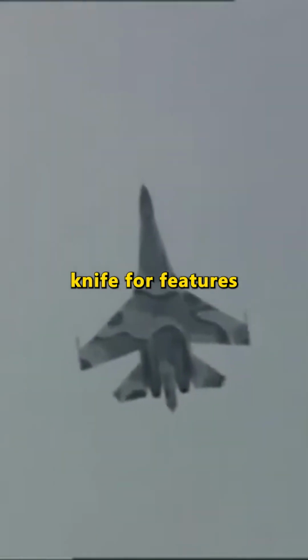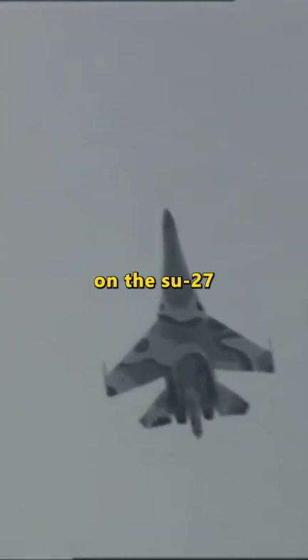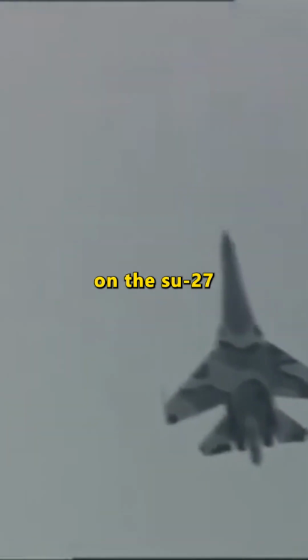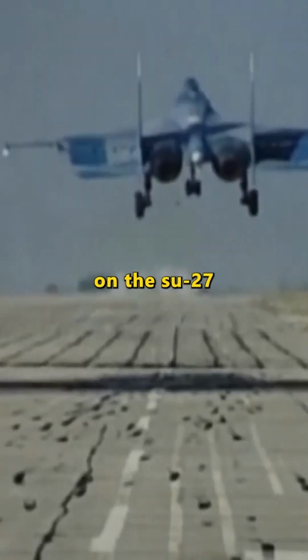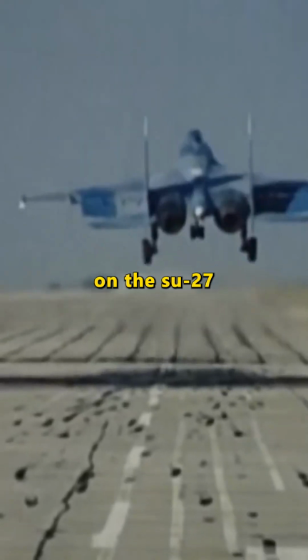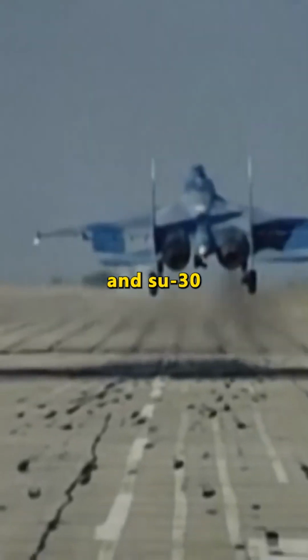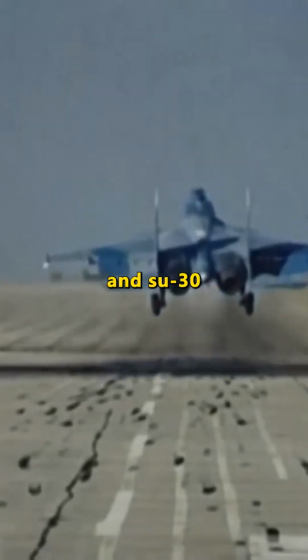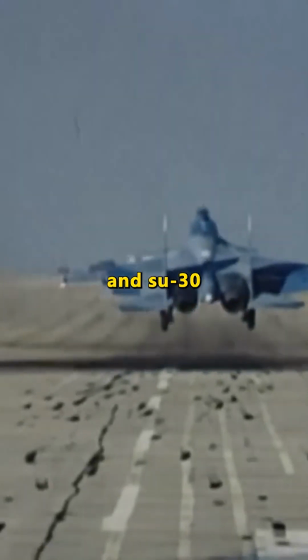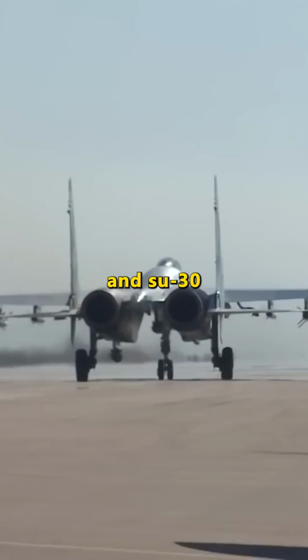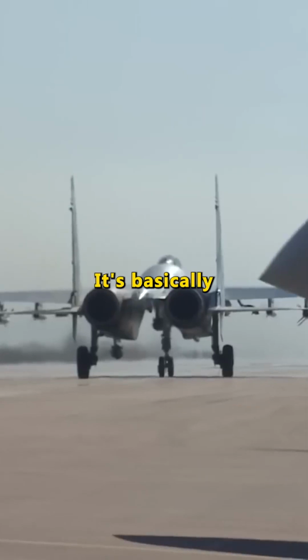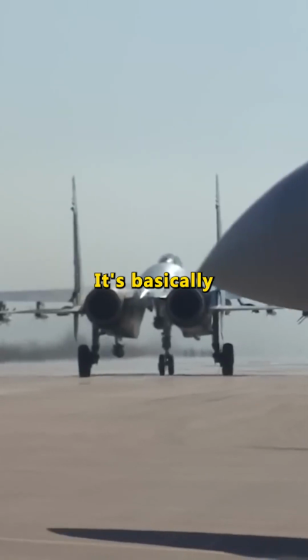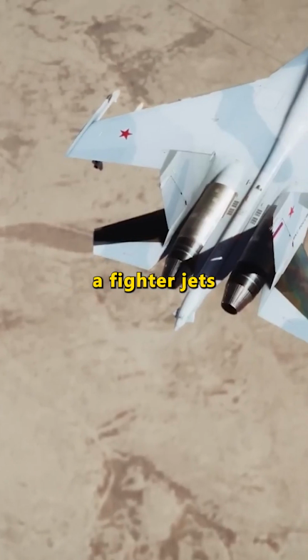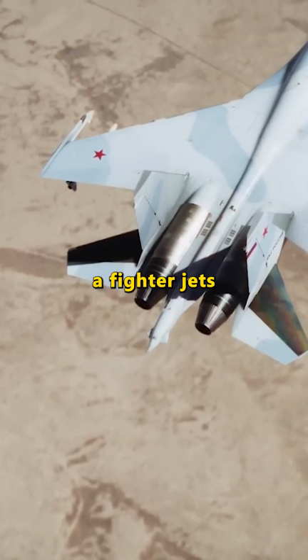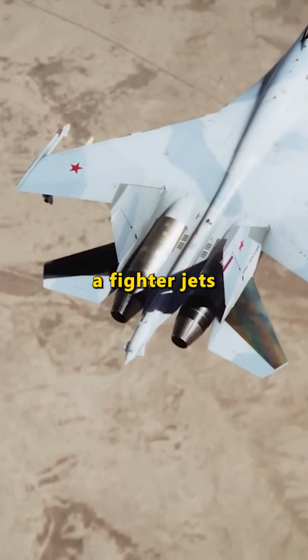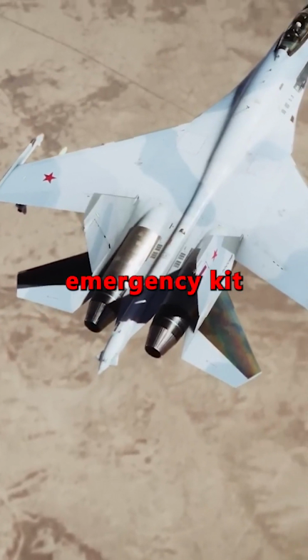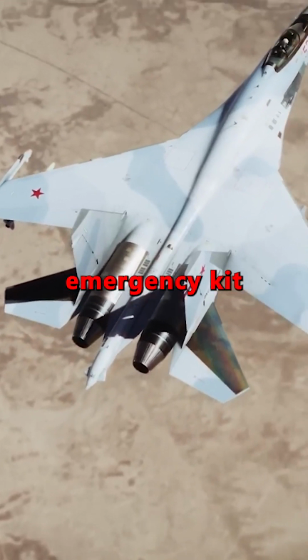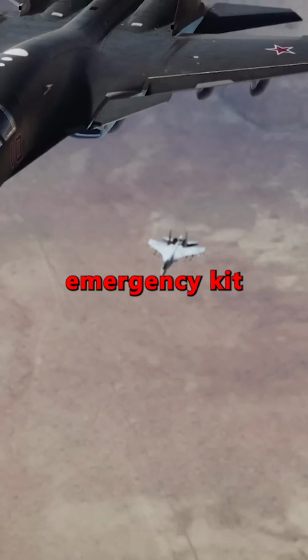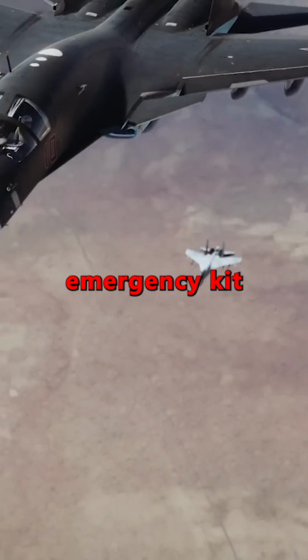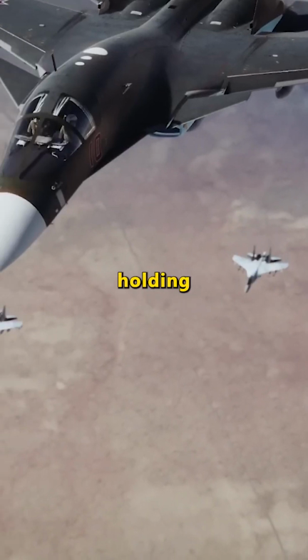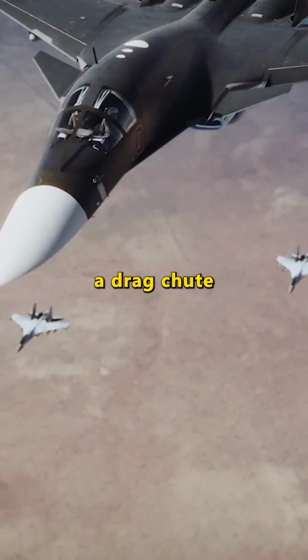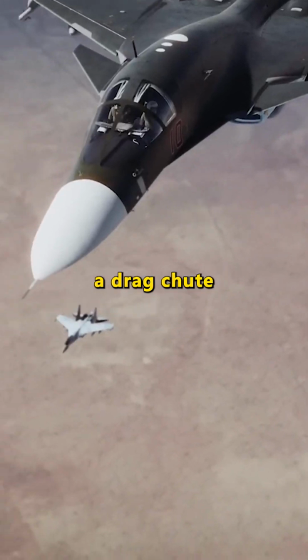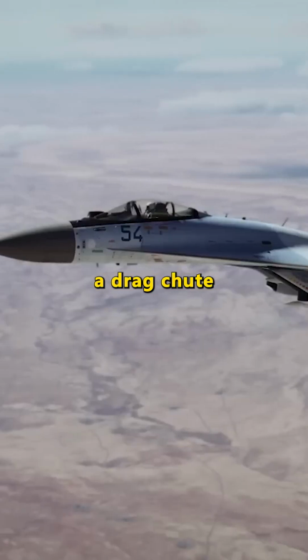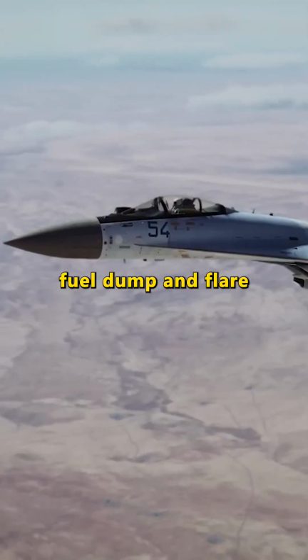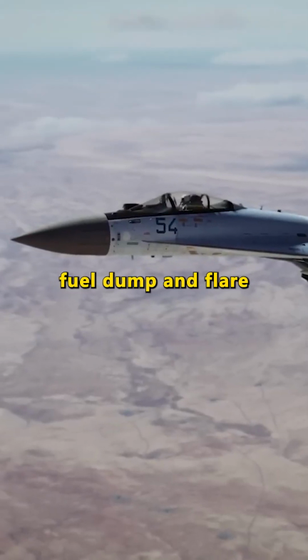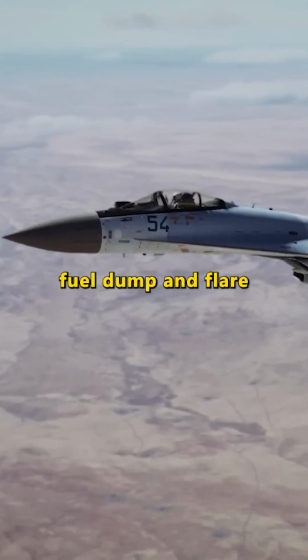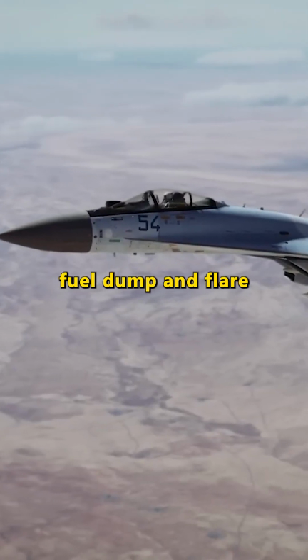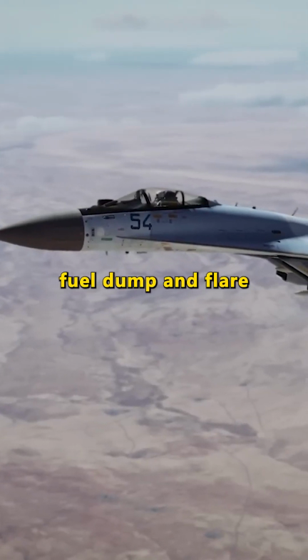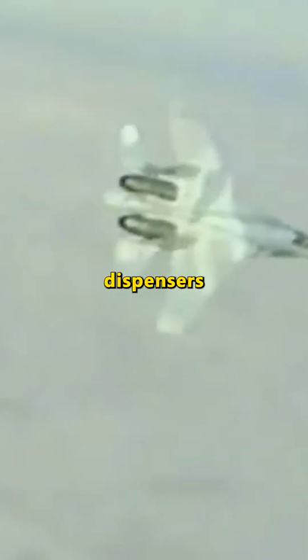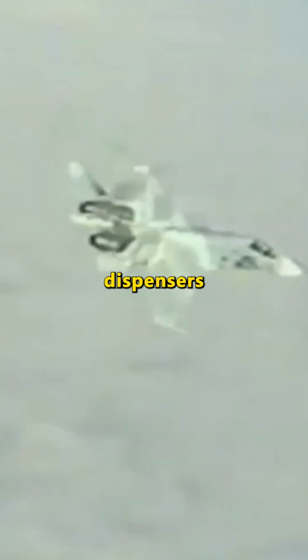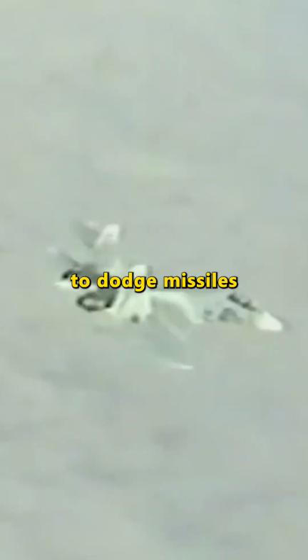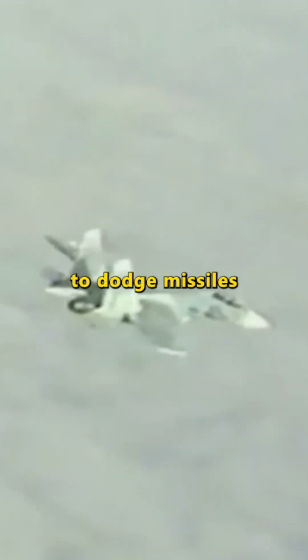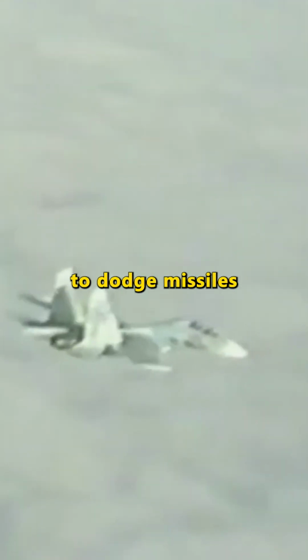On the Su-27 and Su-30, it's basically a fighter jet's emergency kit, holding a drag chute, fuel dump, and flare dispensers to dodge missiles.